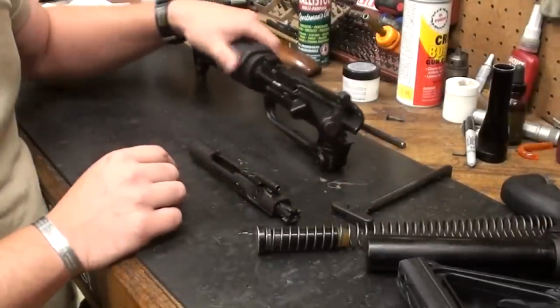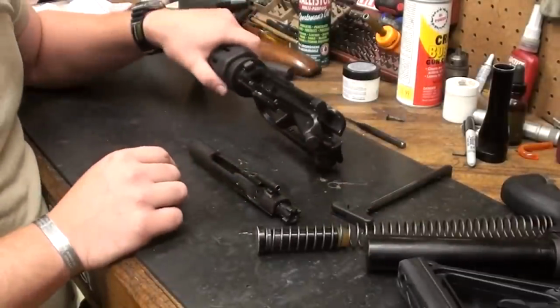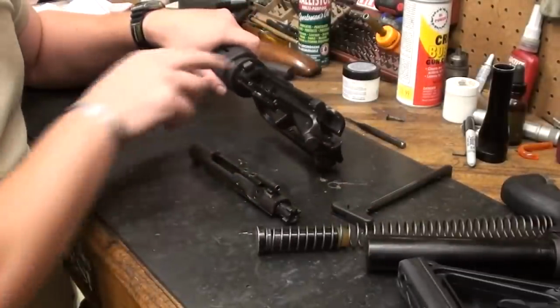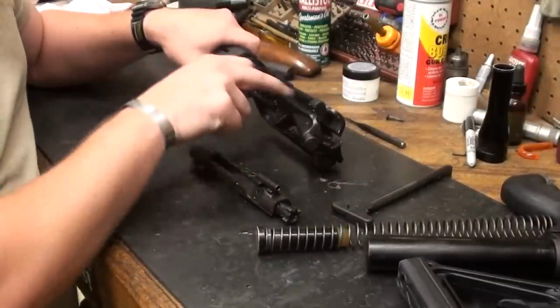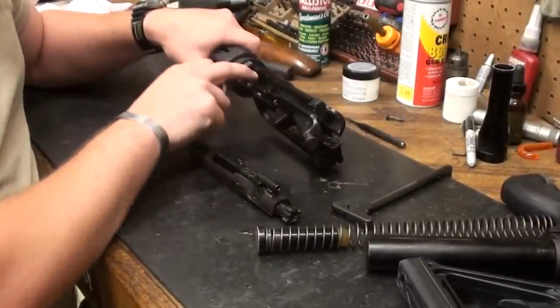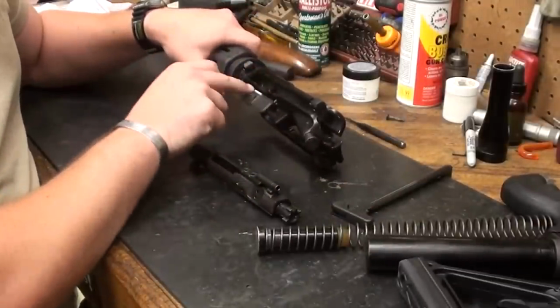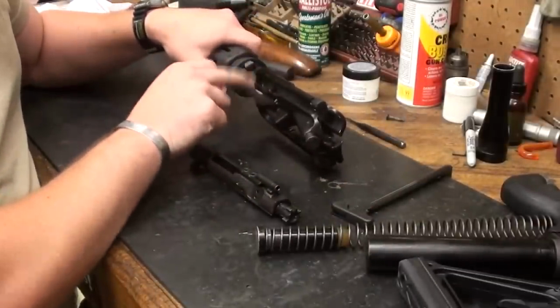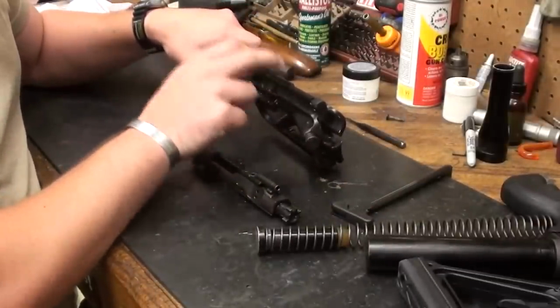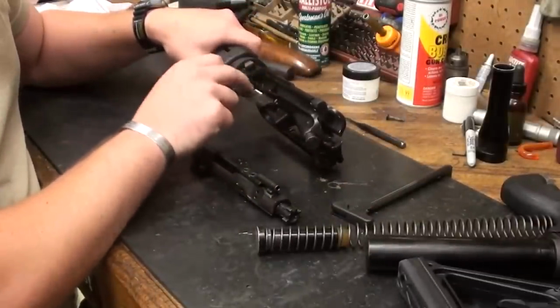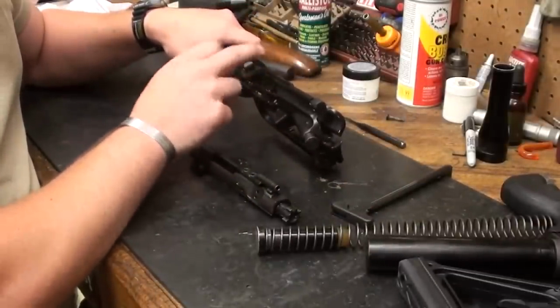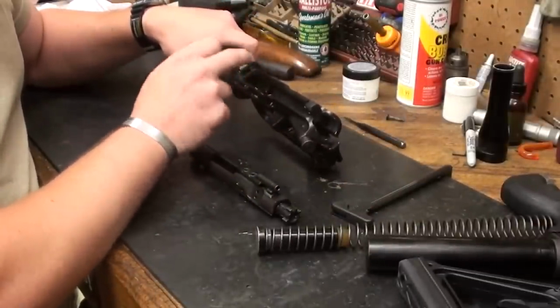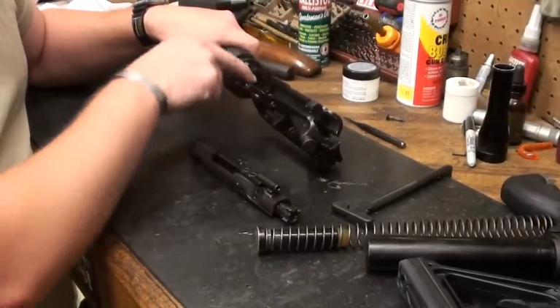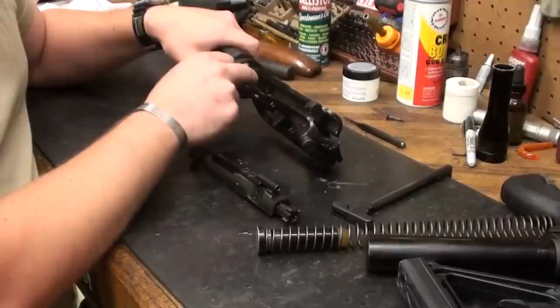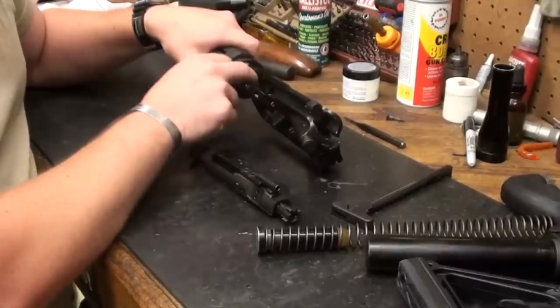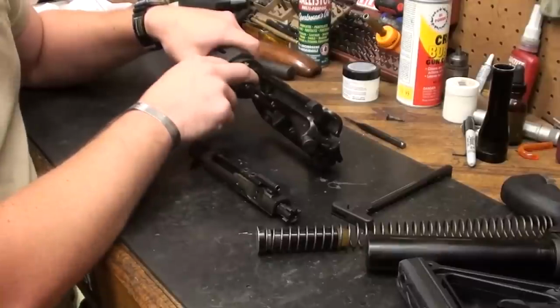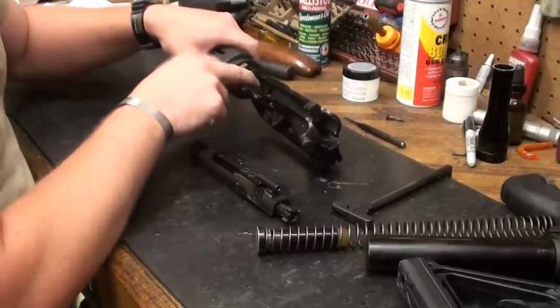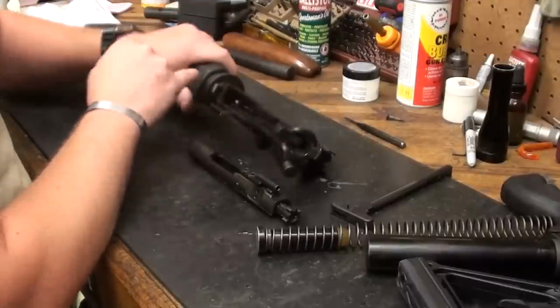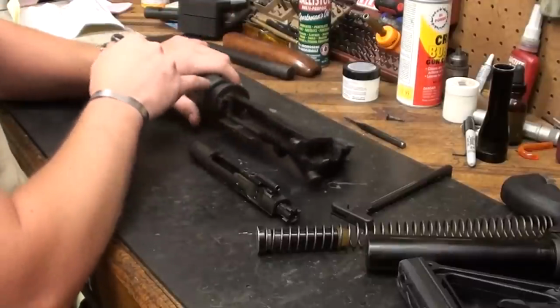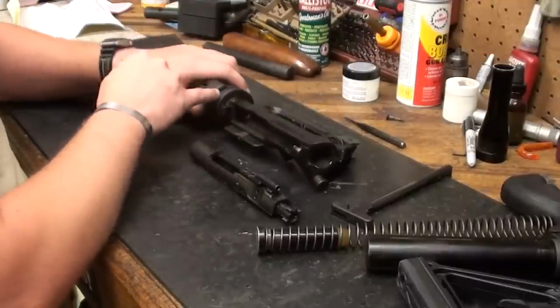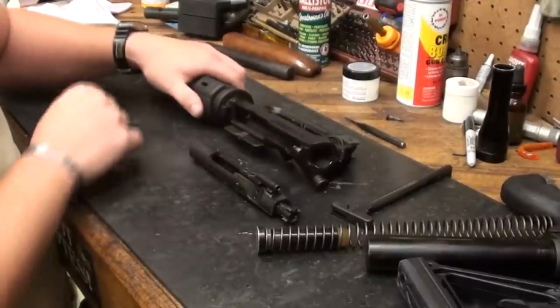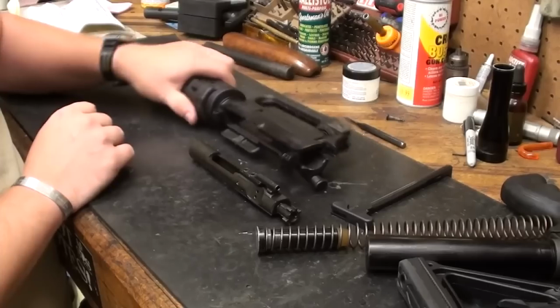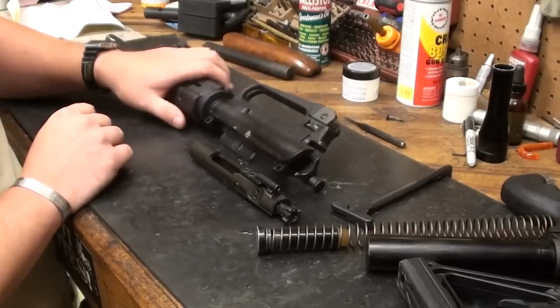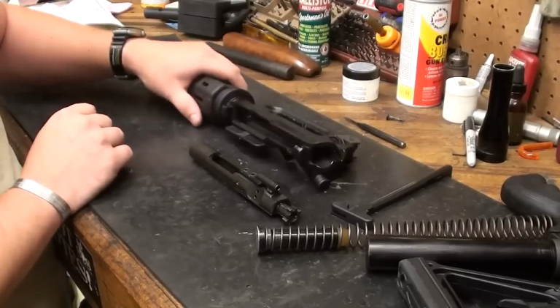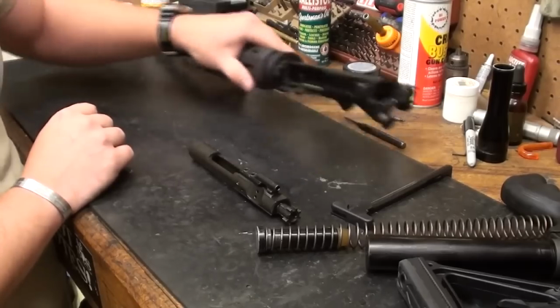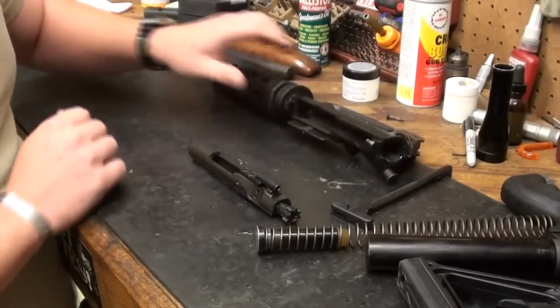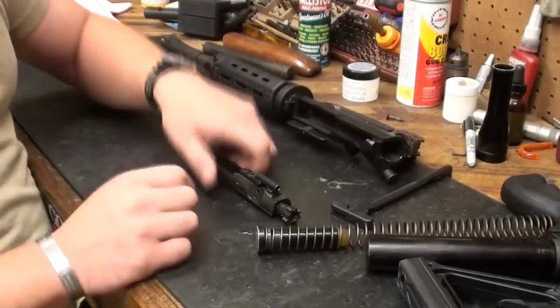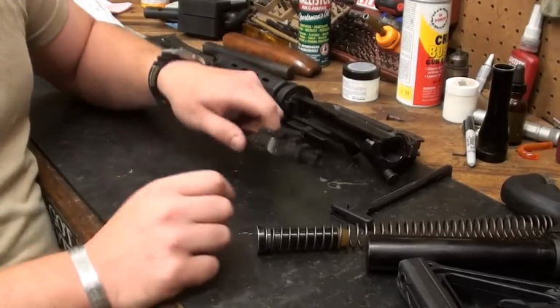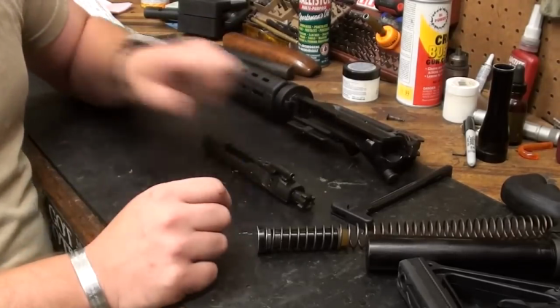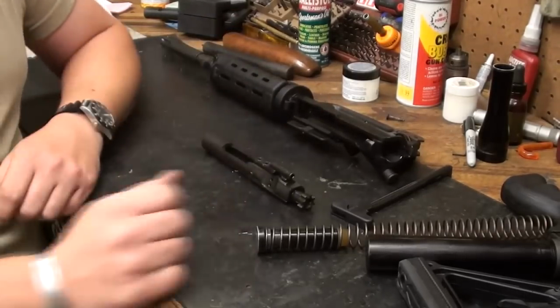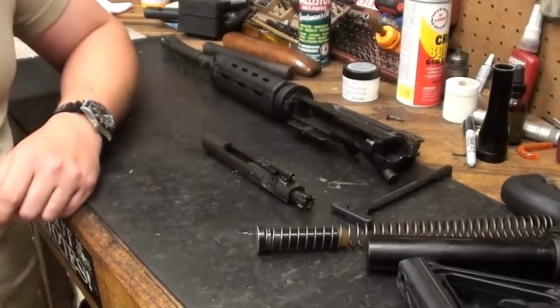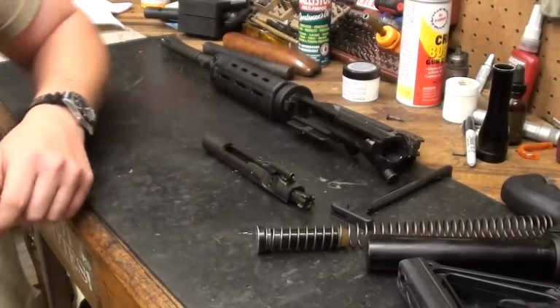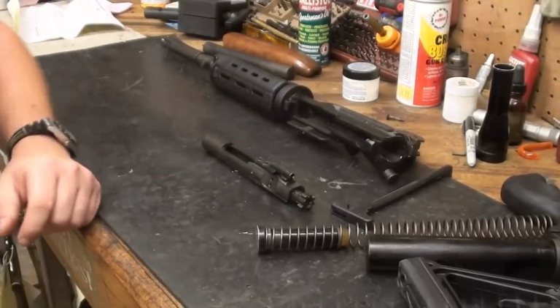You really just mop out the receiver, take and clean the chamber really well, and we're going to scrub the bore. But other than that, we're going to concentrate mainly on the bolt. Let me get it apart.